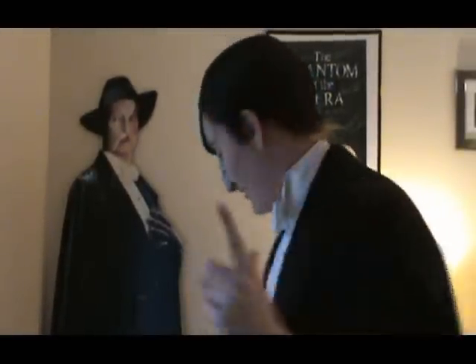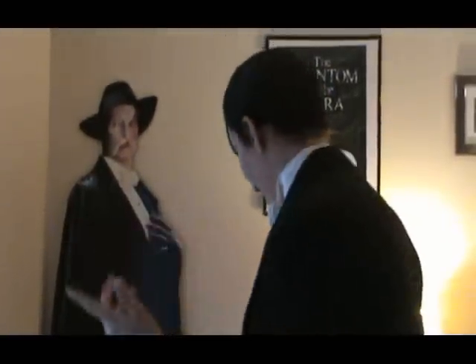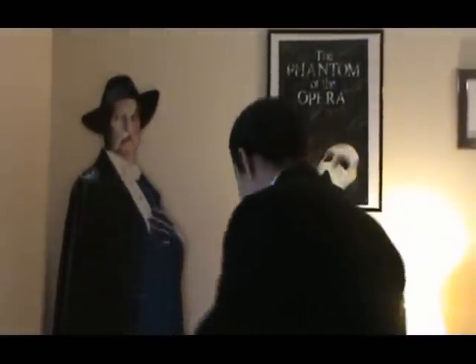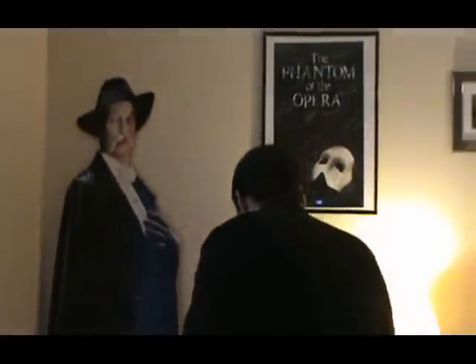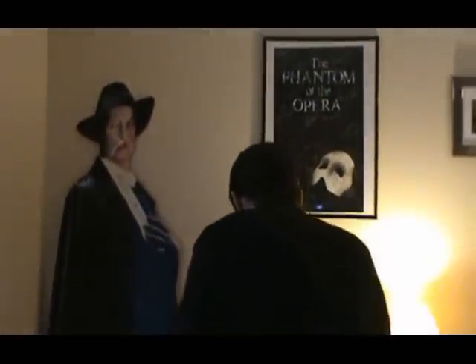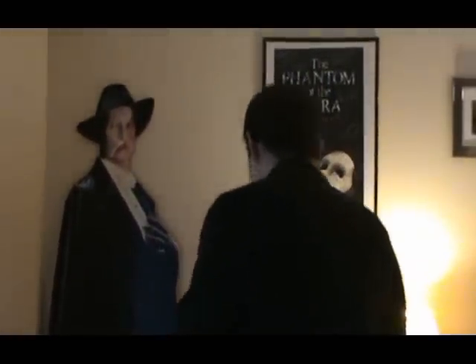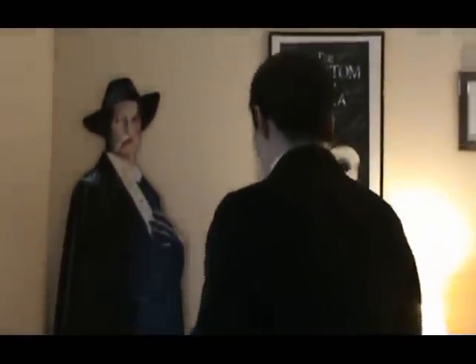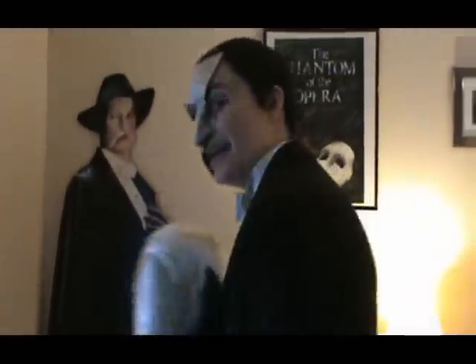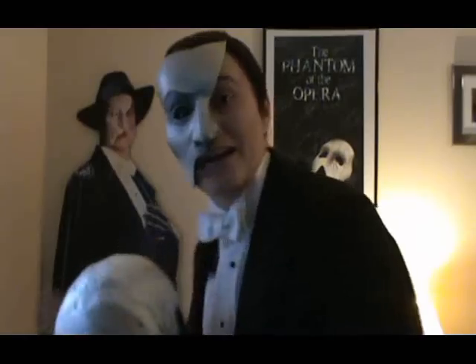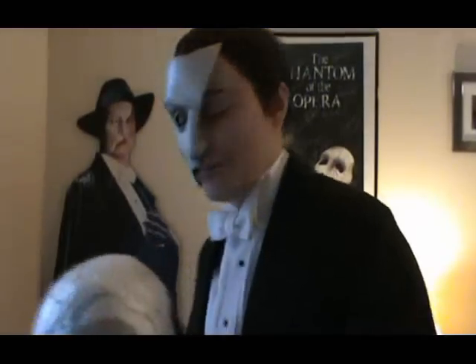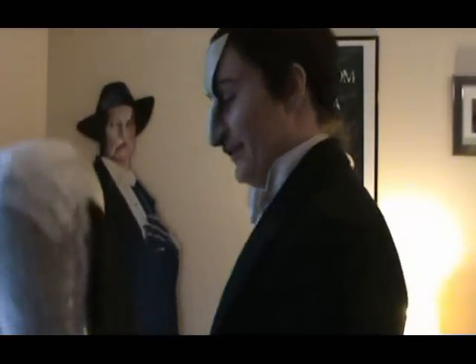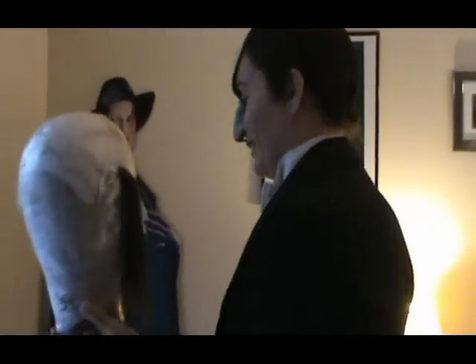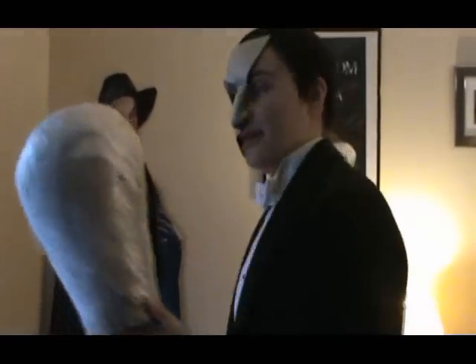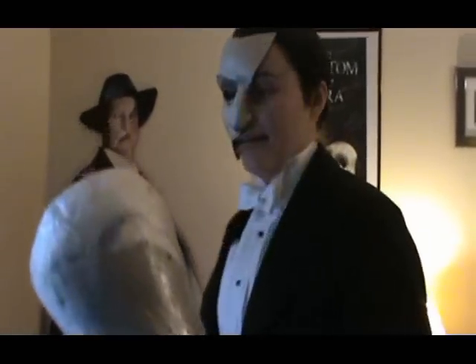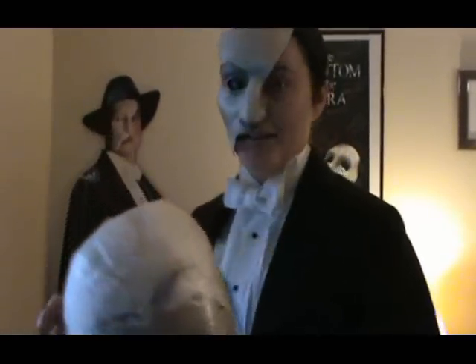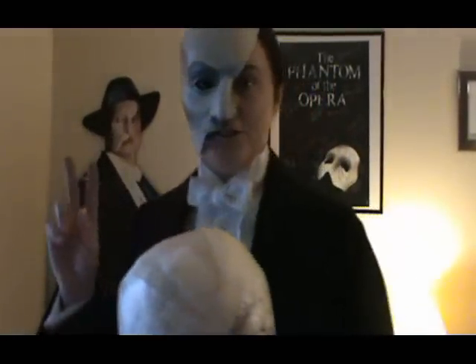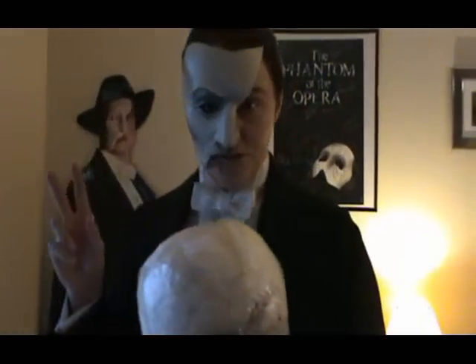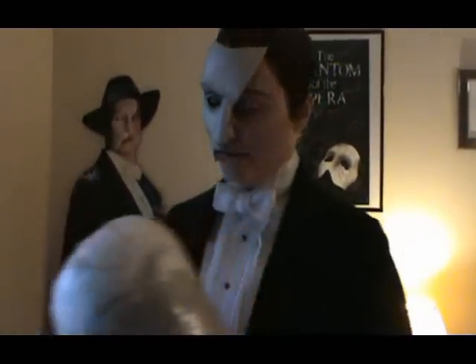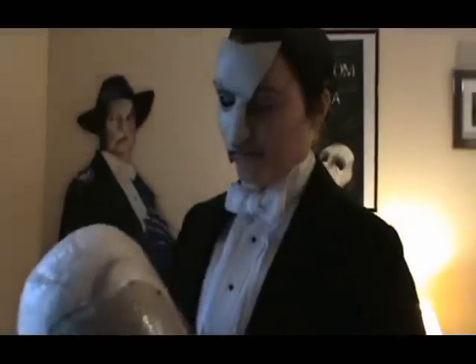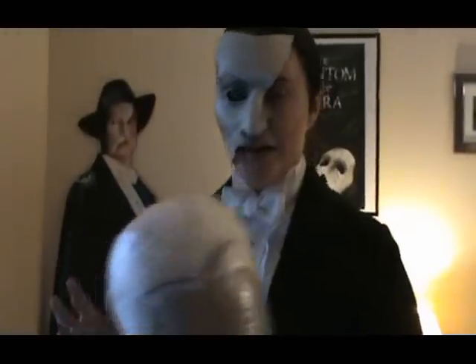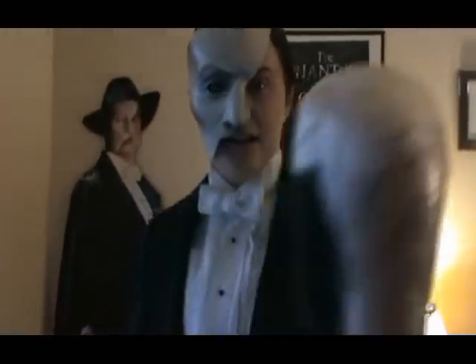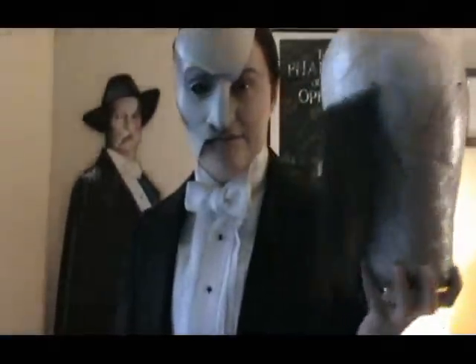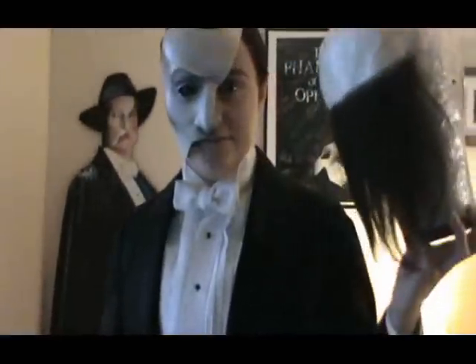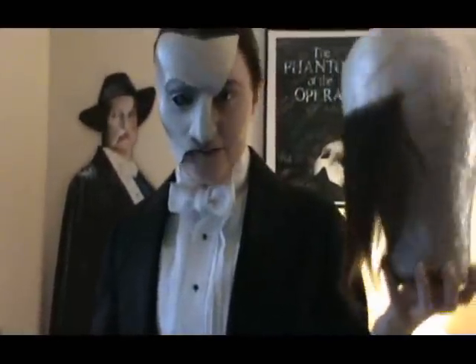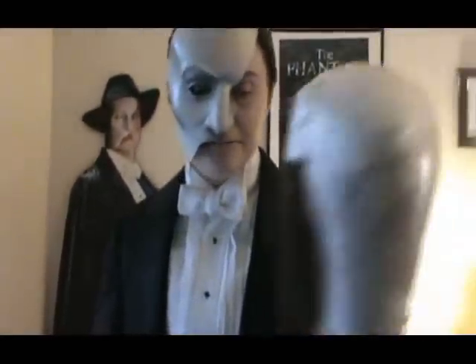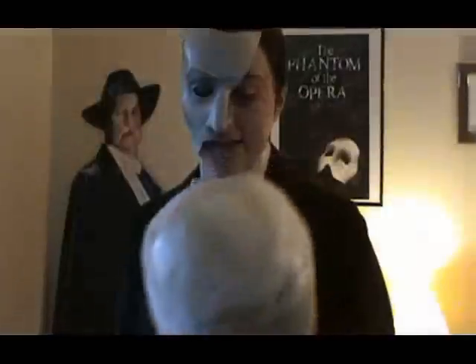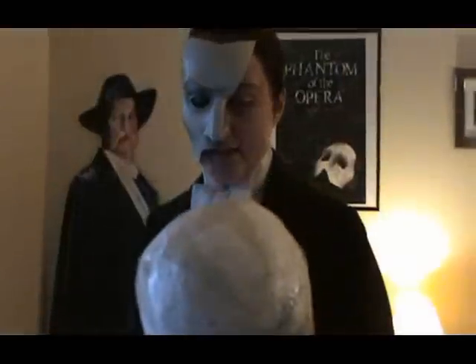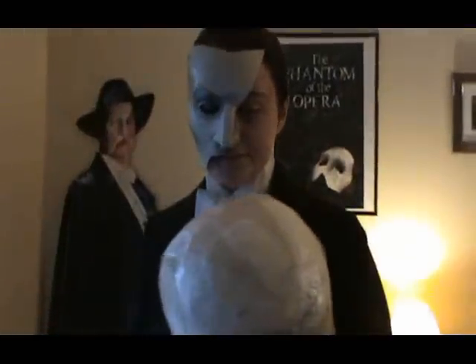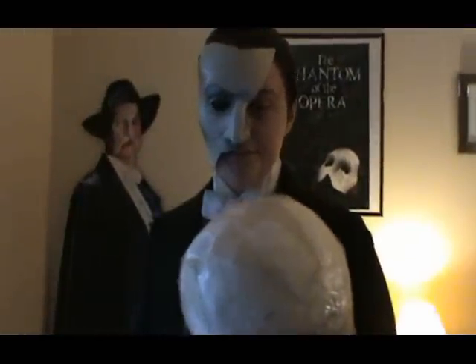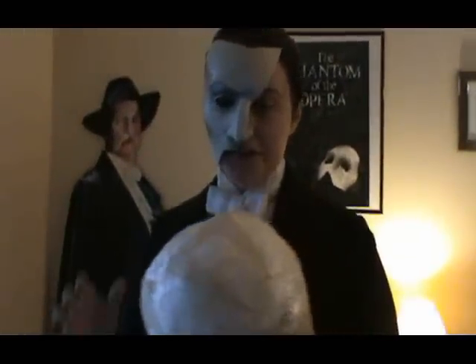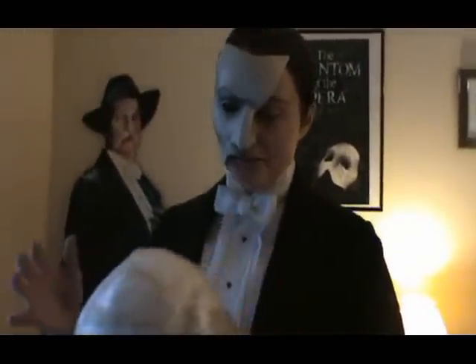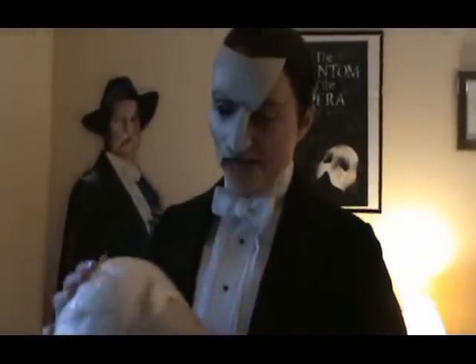So I did decide to do another wig — I'm a little bit of a glutton for punishment. But here's the thing: eventually it will get done and I don't have to do any more. So here's Valentino version 2. Obviously not very far along, but you can get an idea.